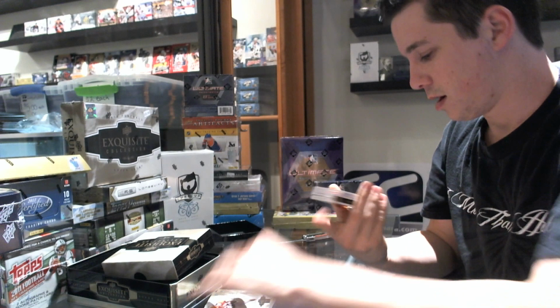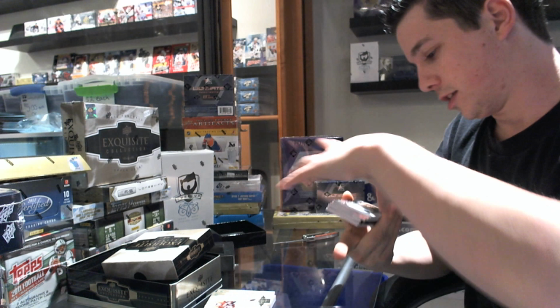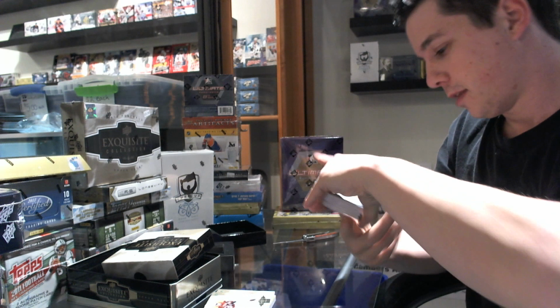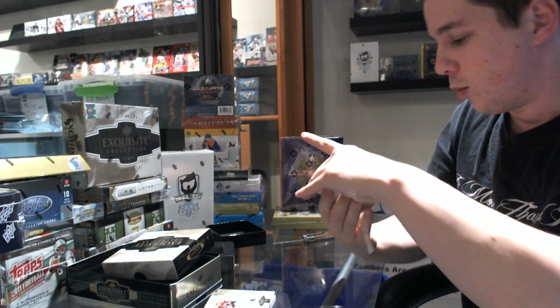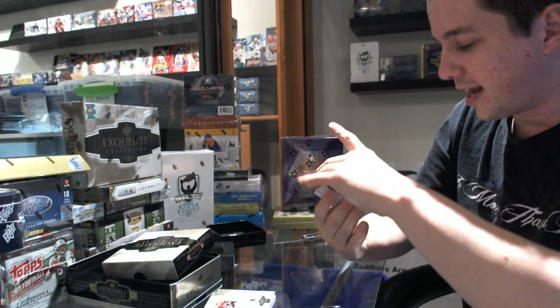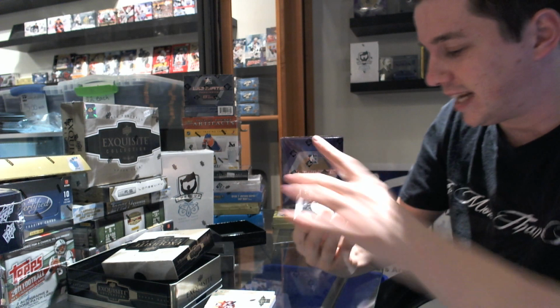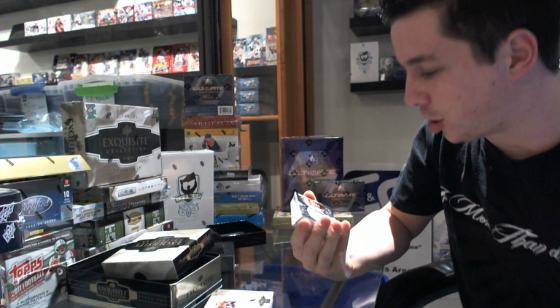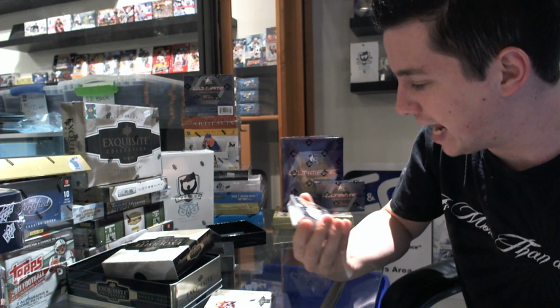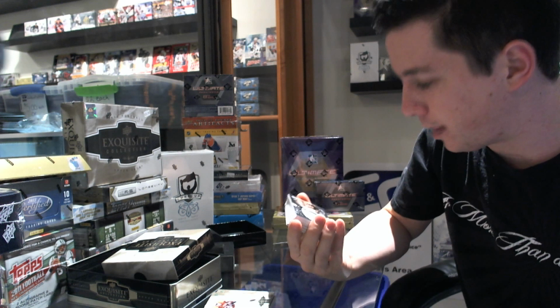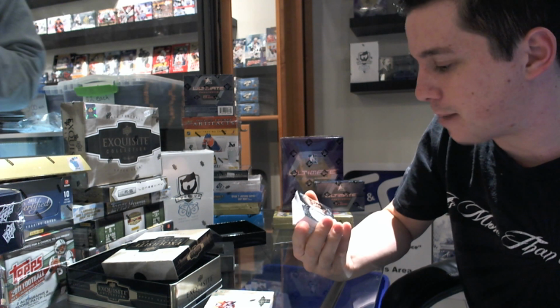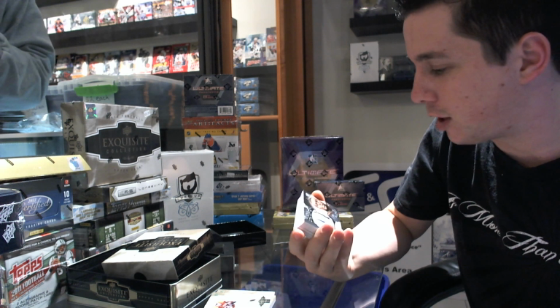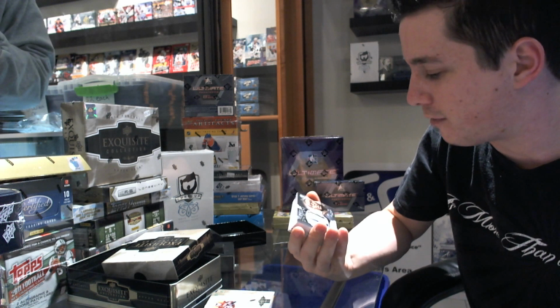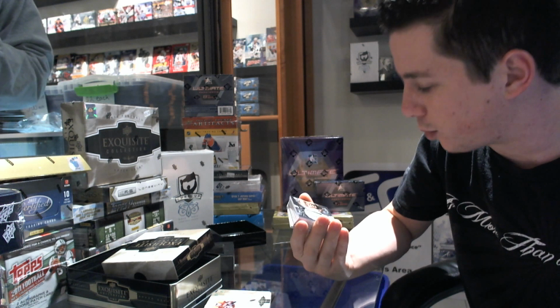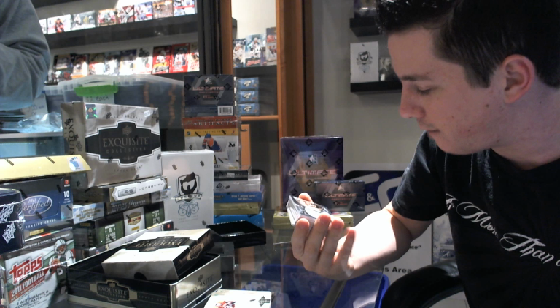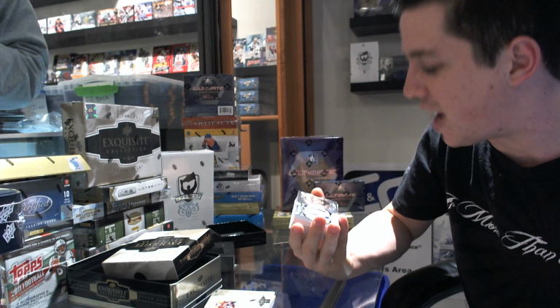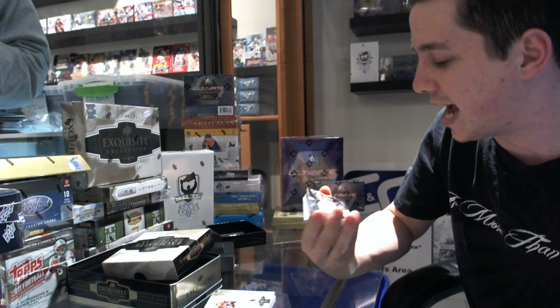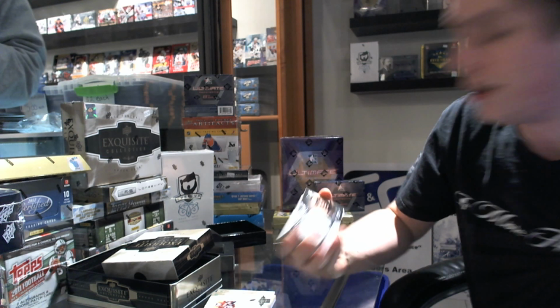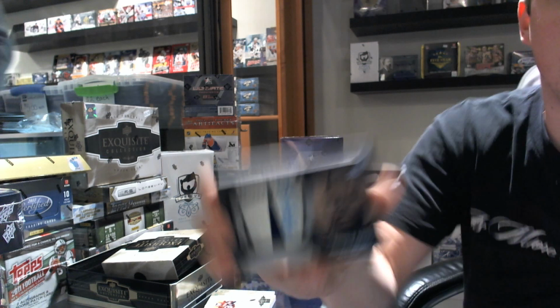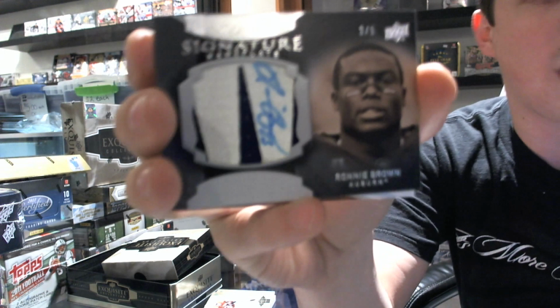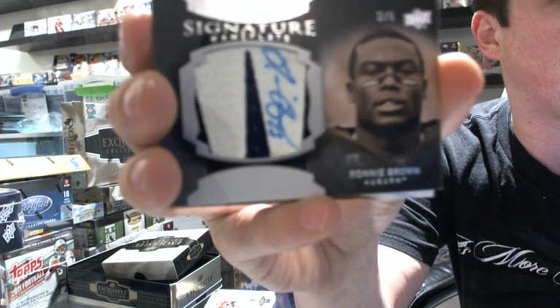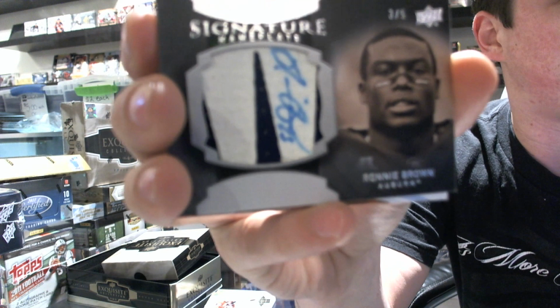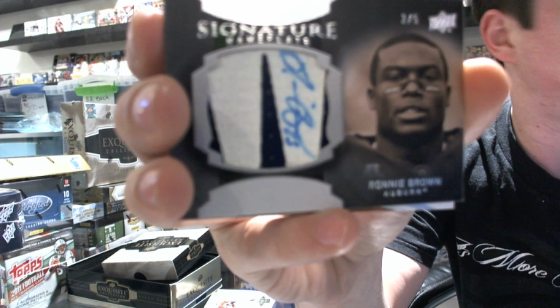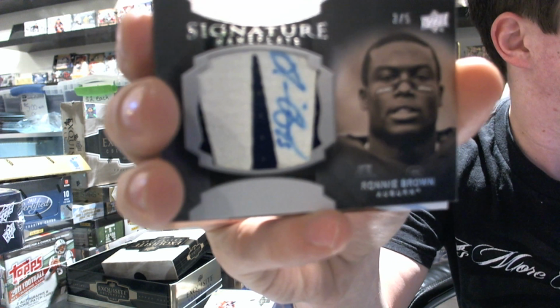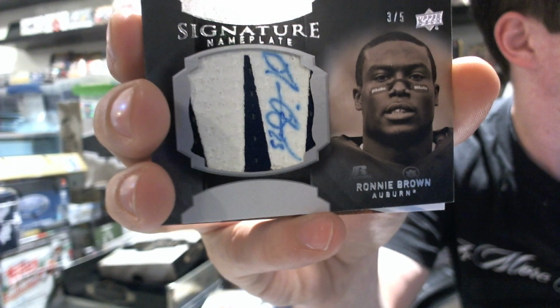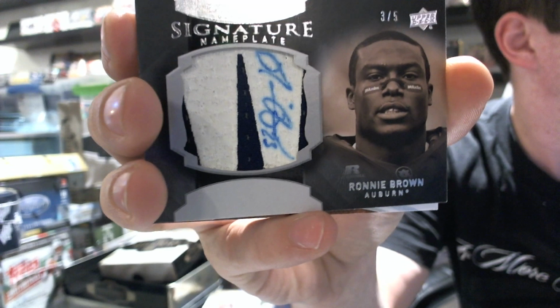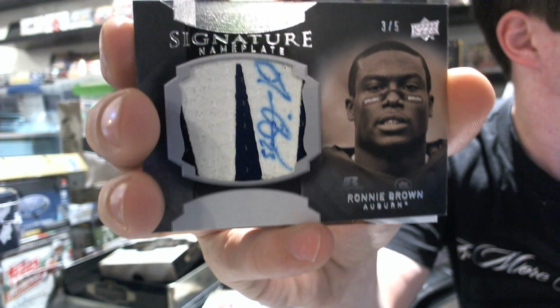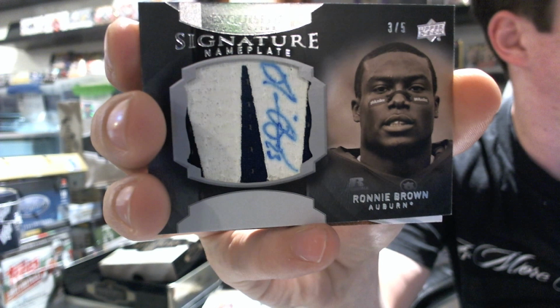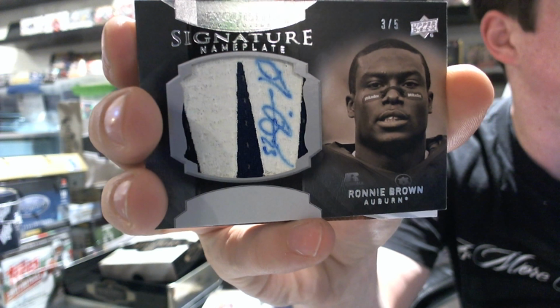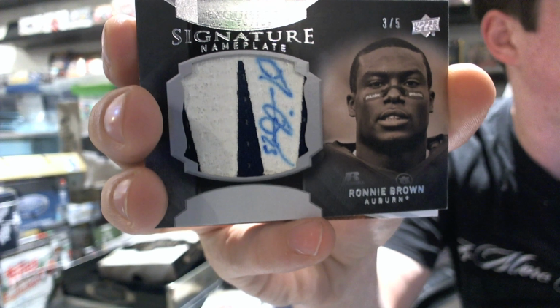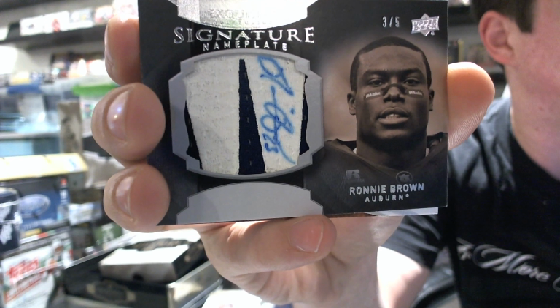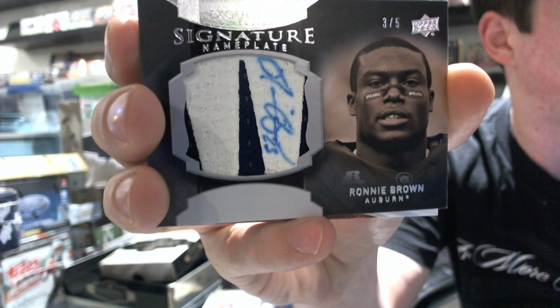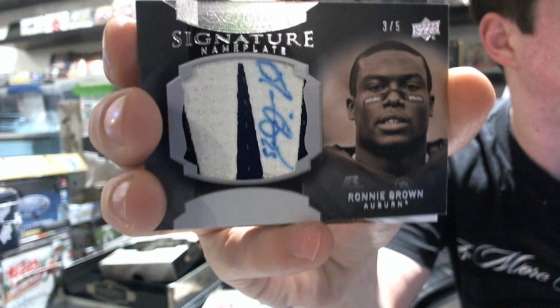Oh, that's pretty. We've got a signature nameplate patch and autograph, number 3 of 5 of Ronnie Brown.